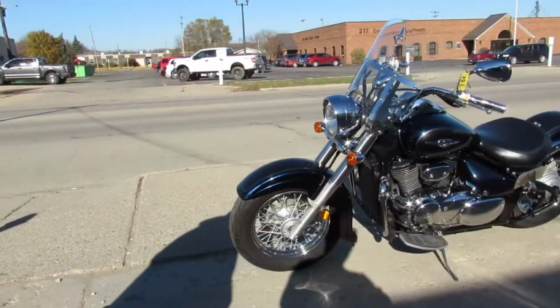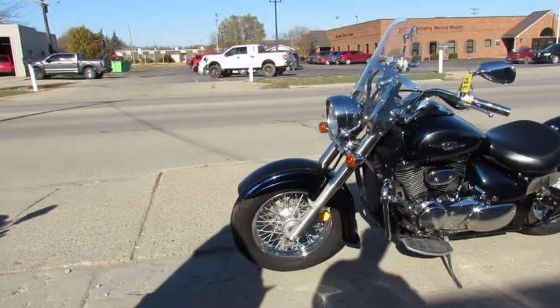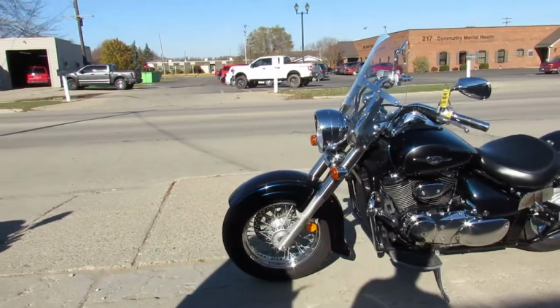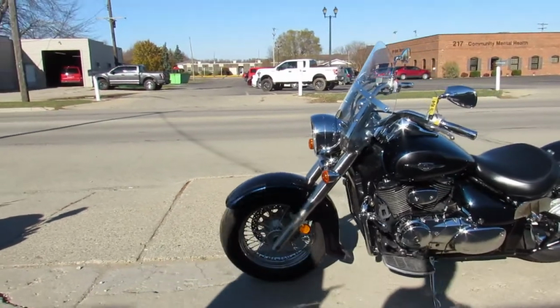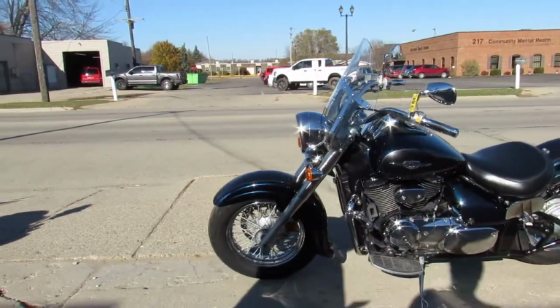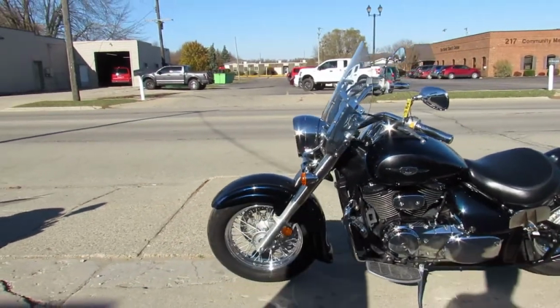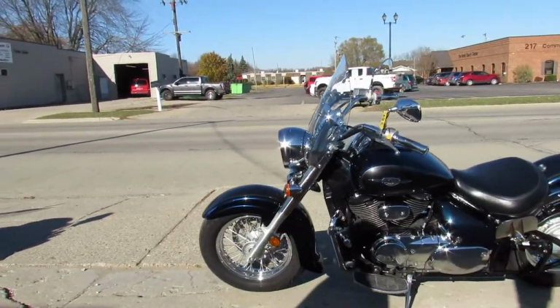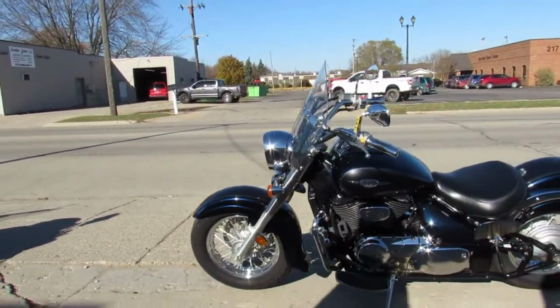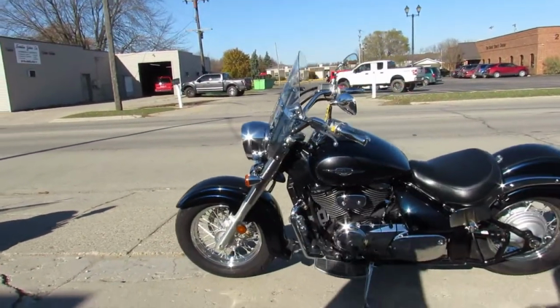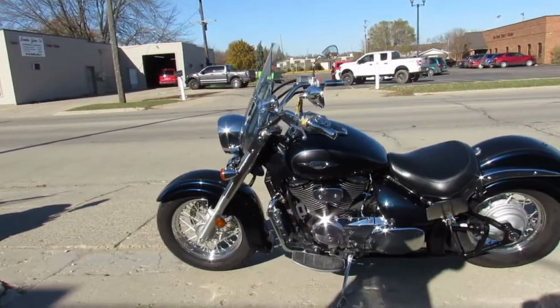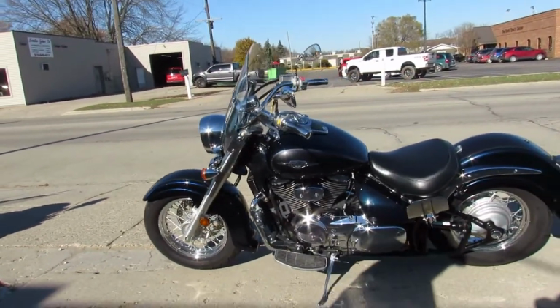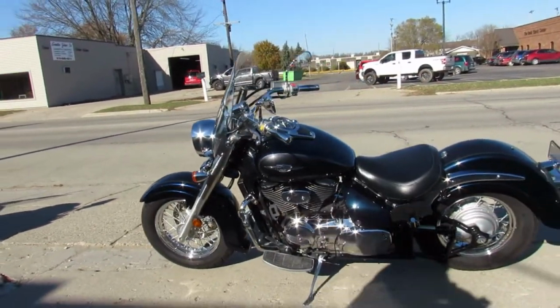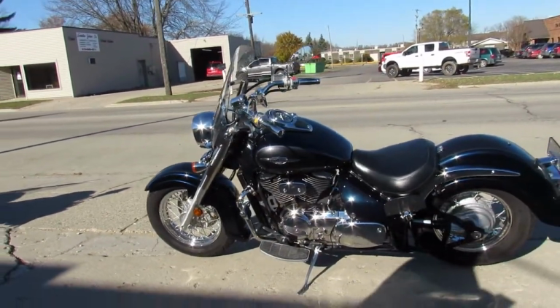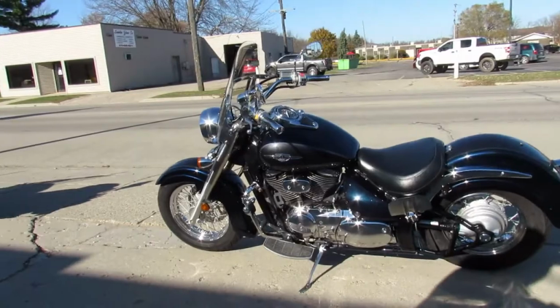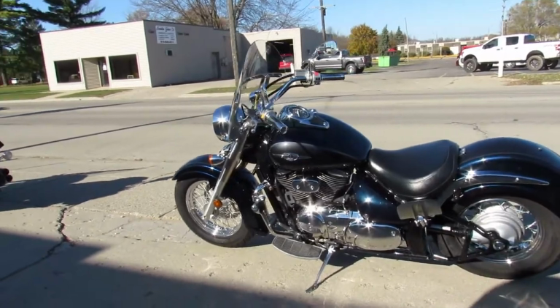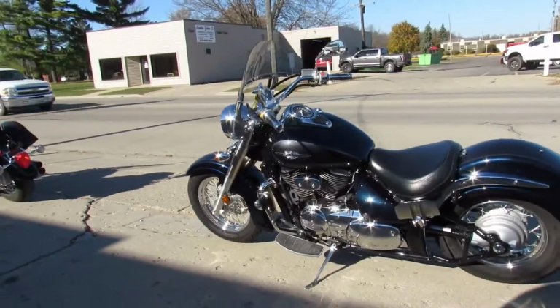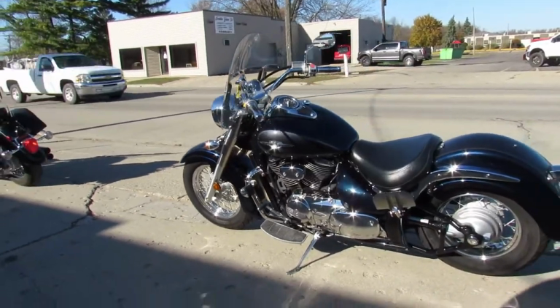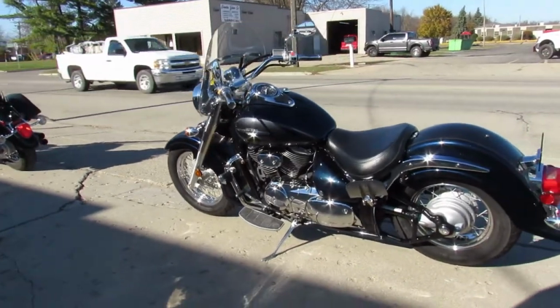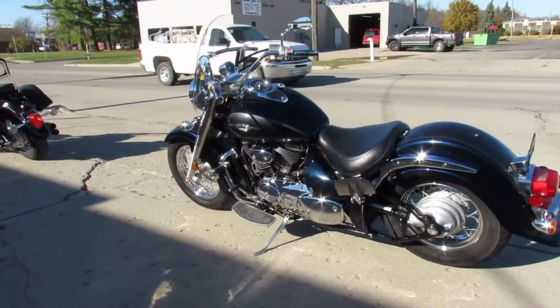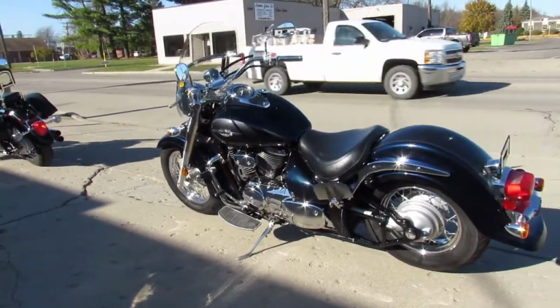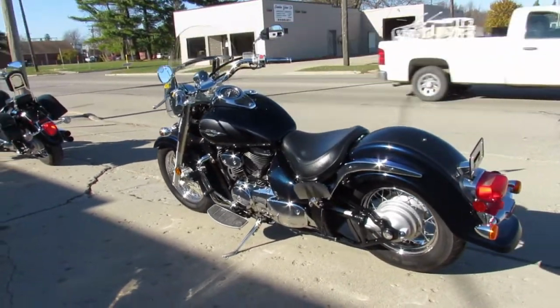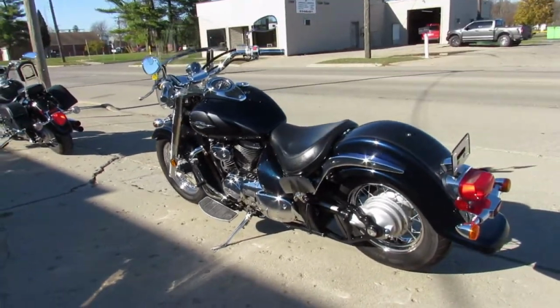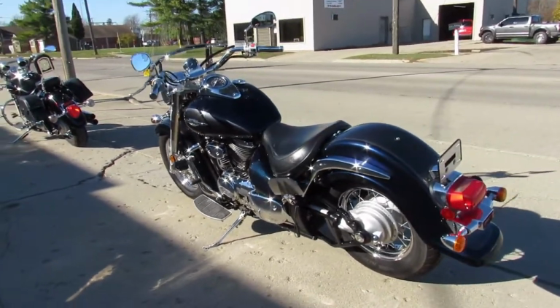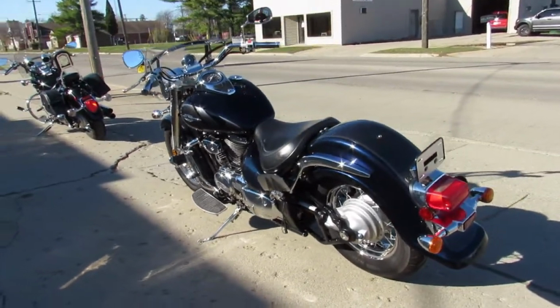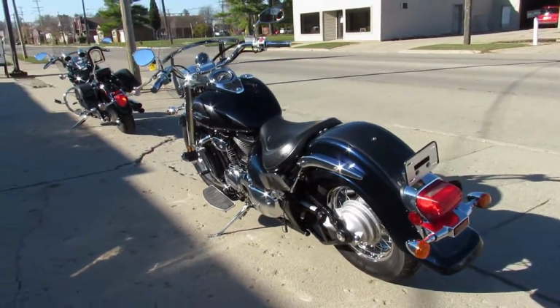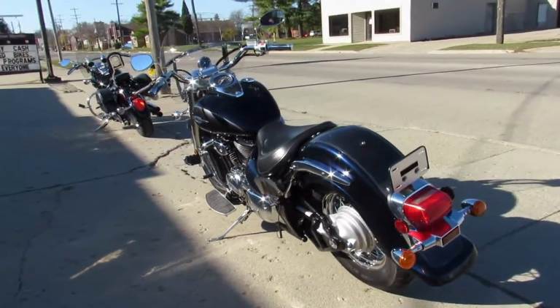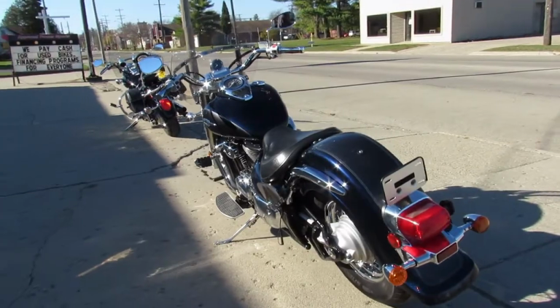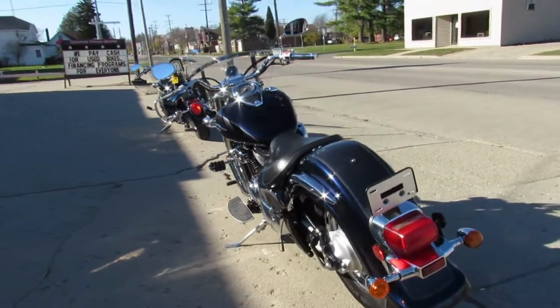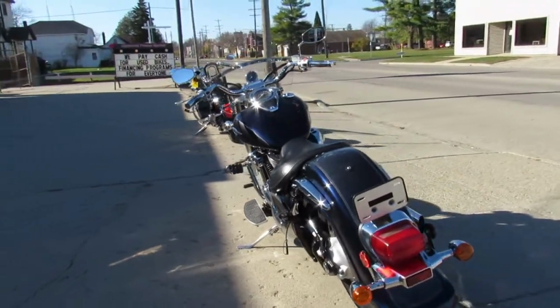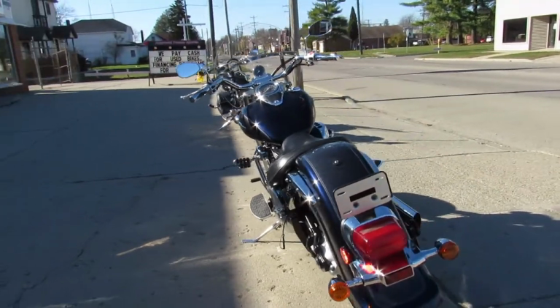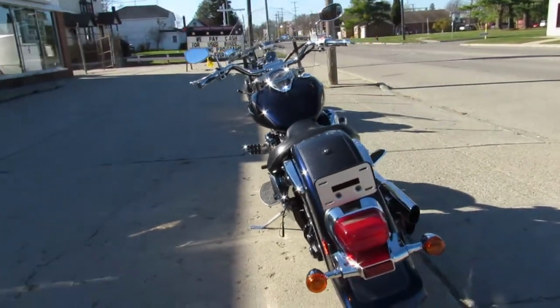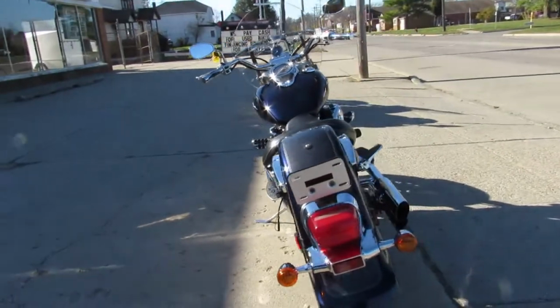Just serviced at a factory authorized Suzuki dealership, all the fluids have been changed, this one's ready for the road. Buy it with confidence, it's an 06 C50 Boulevard, nice cruiser guys, only $3,599.